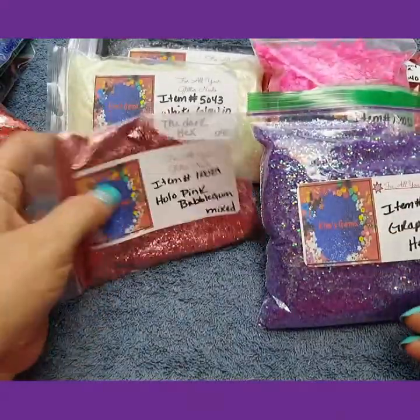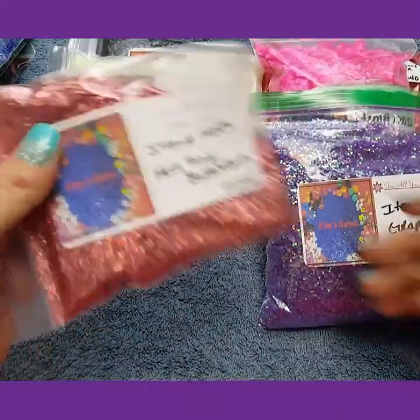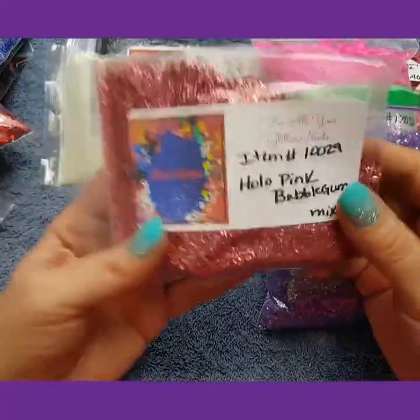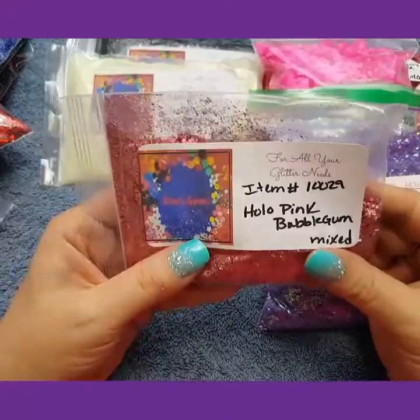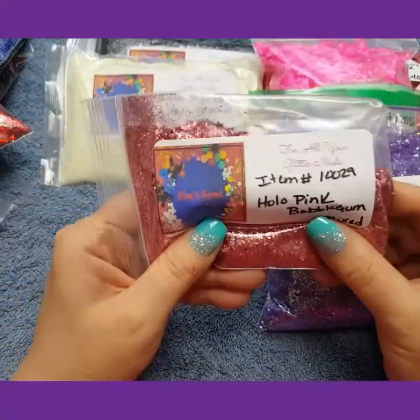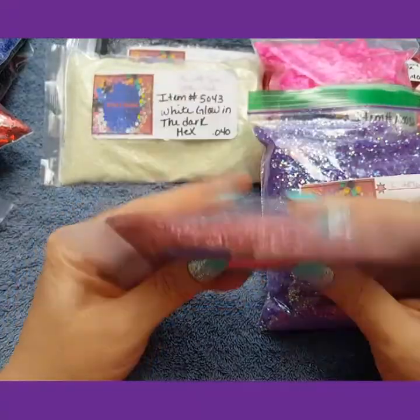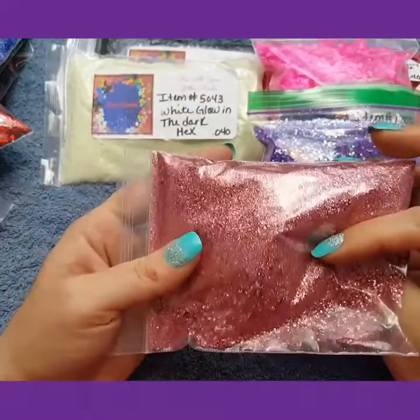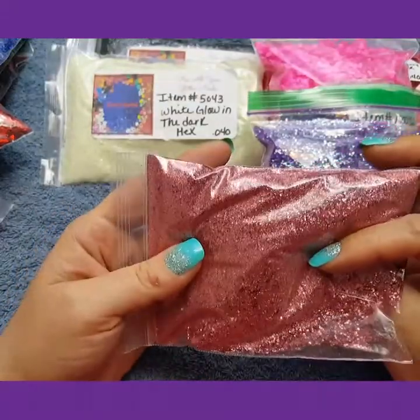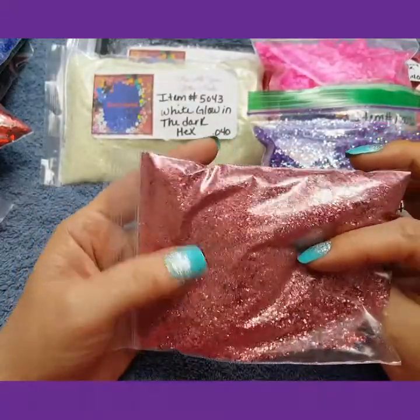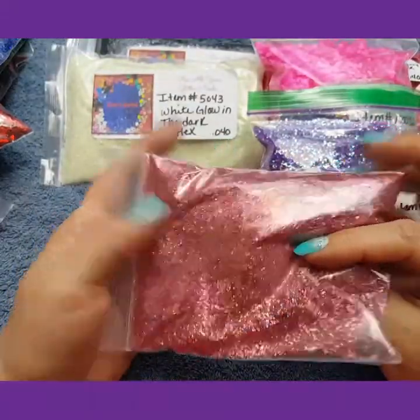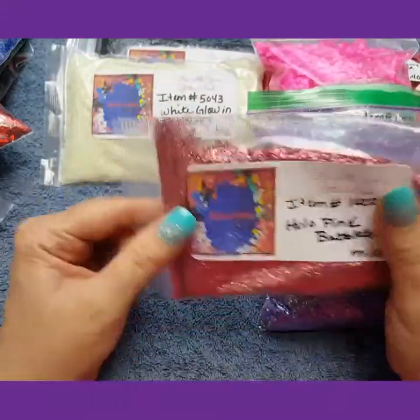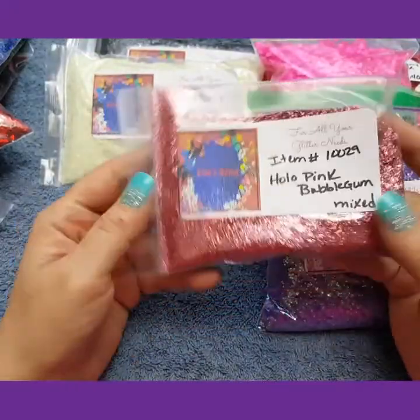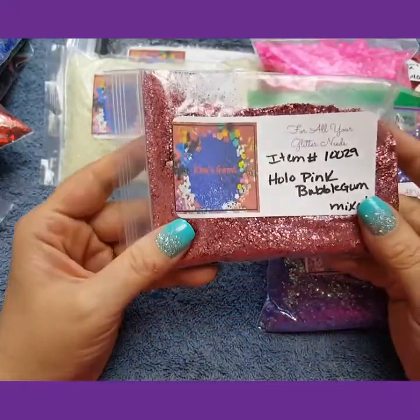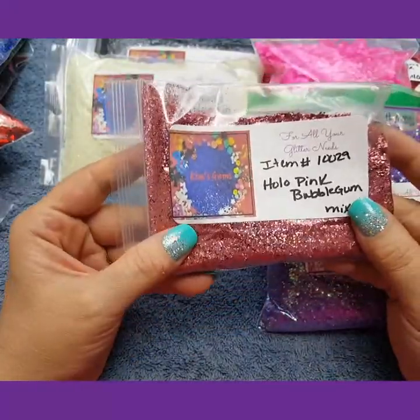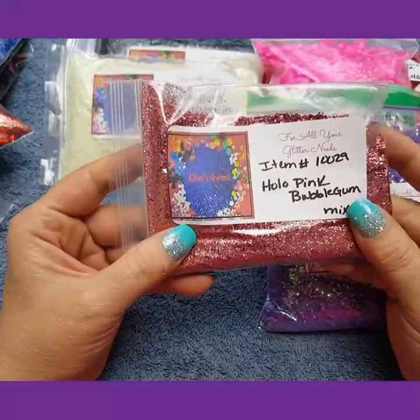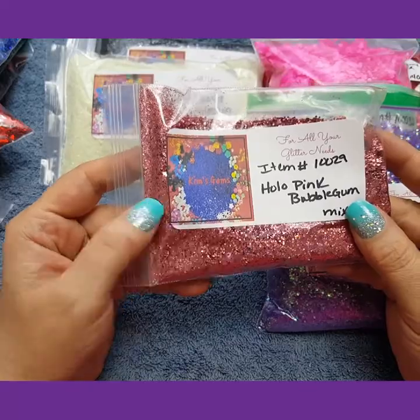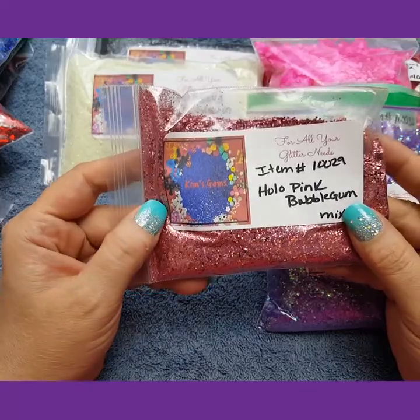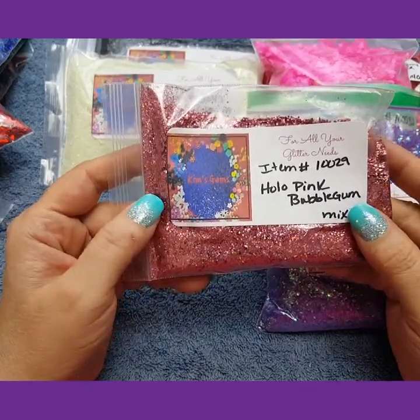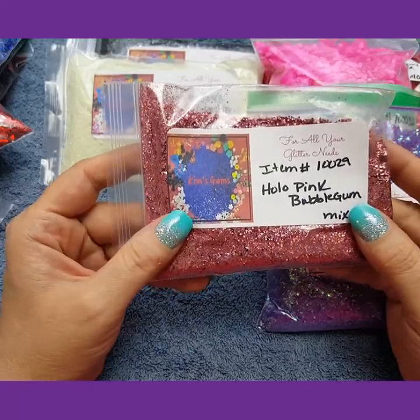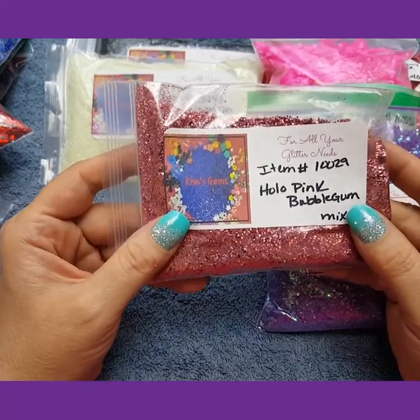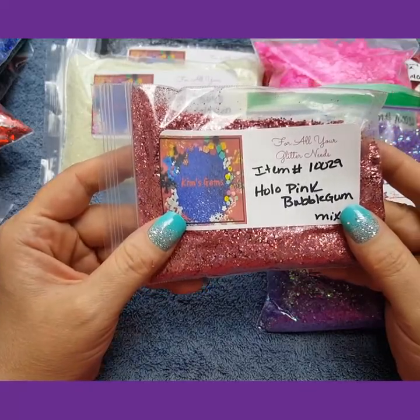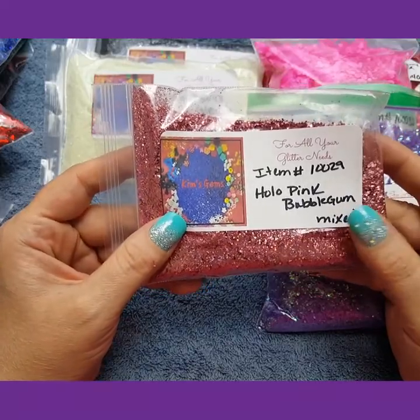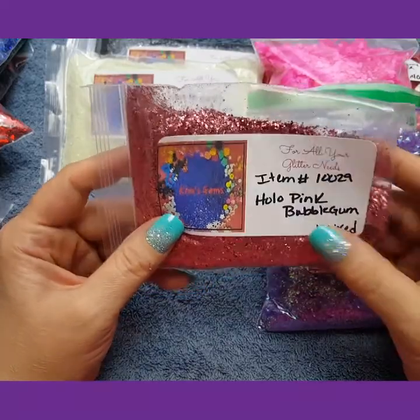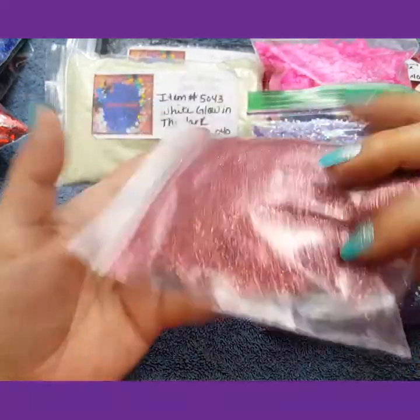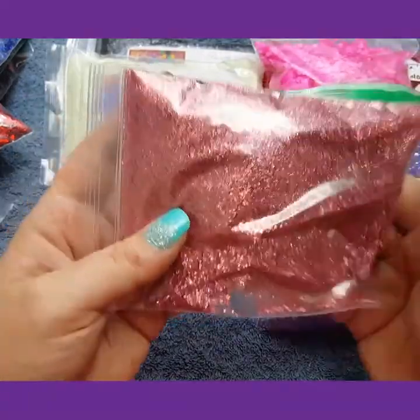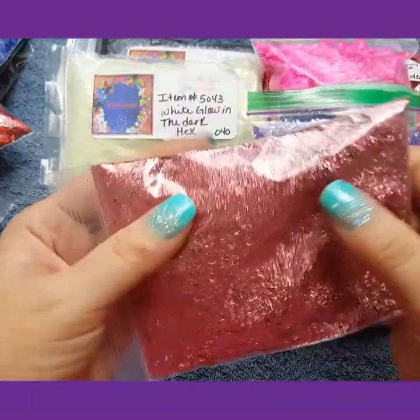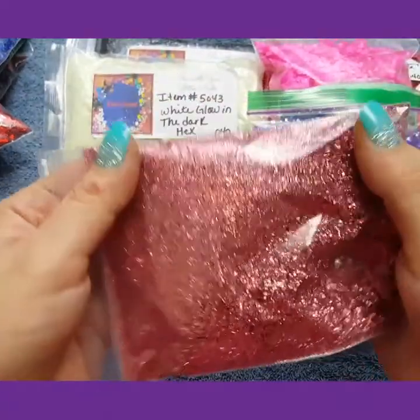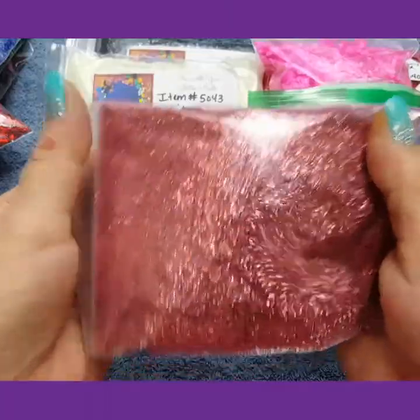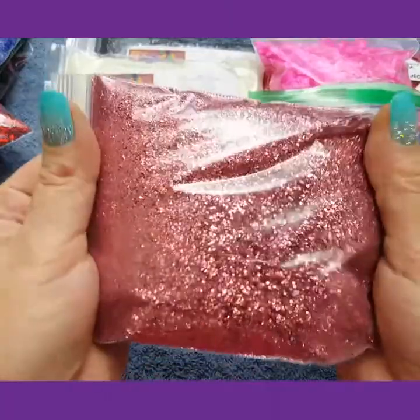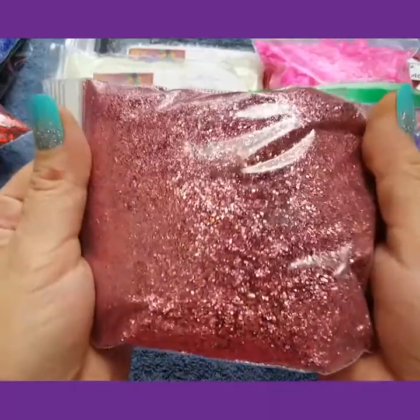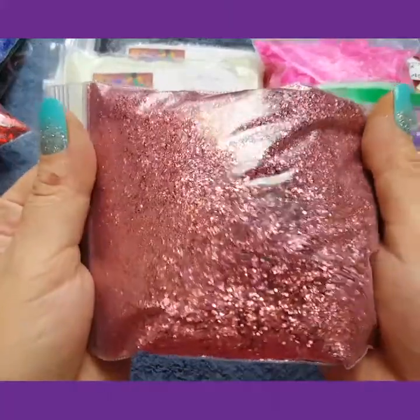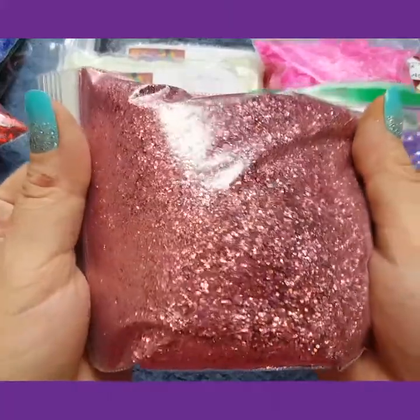I love this right here — it is so pretty. It is a mix of hexis in different sizes. It is a holo pink bubblegum mix and it is gorgeous.